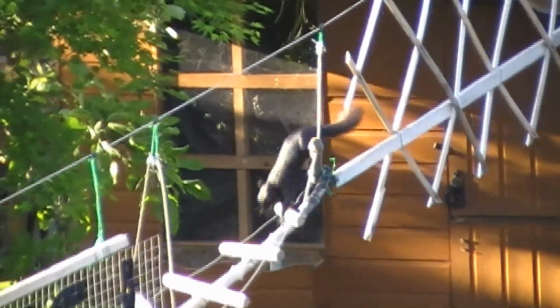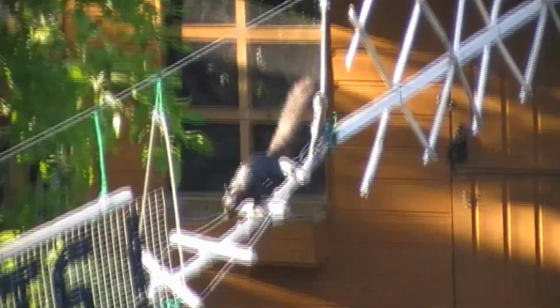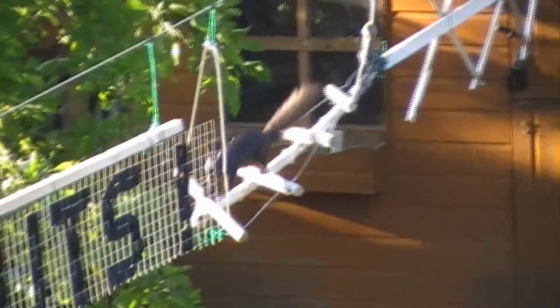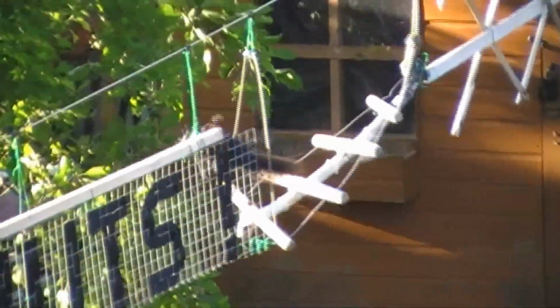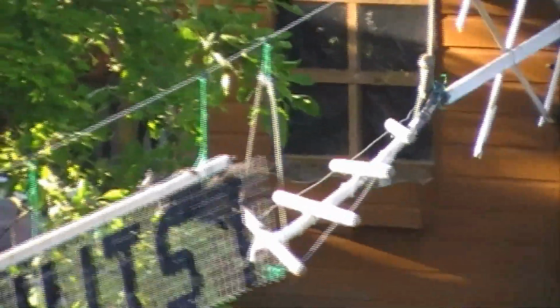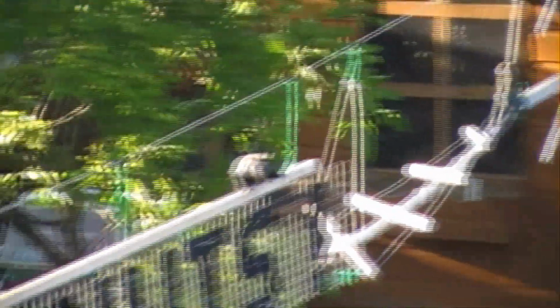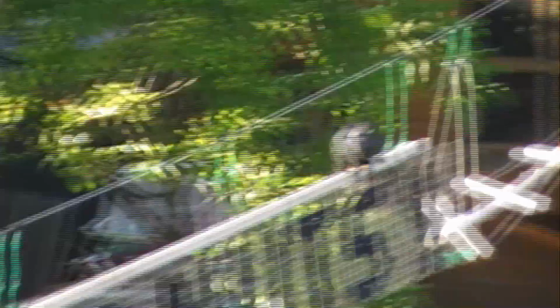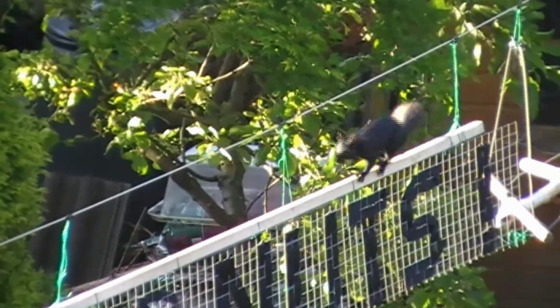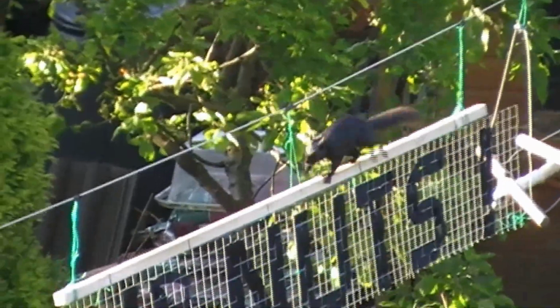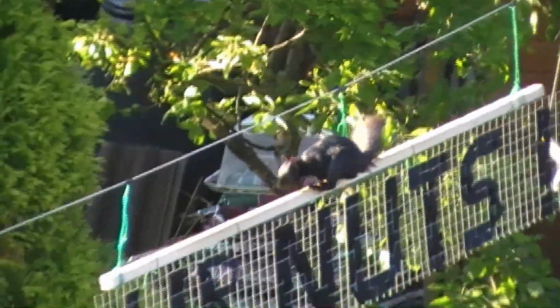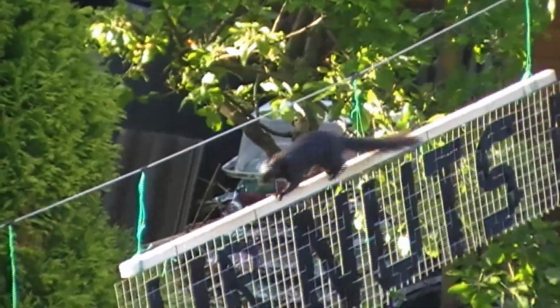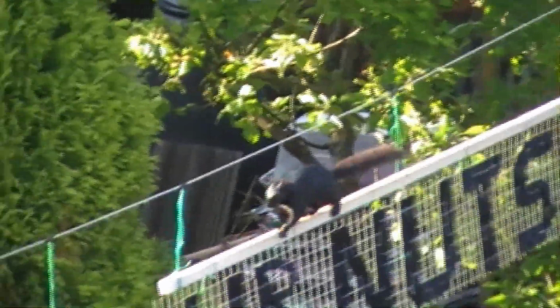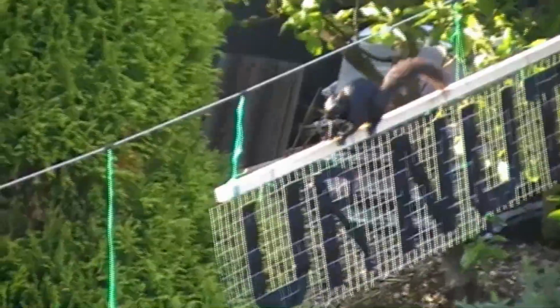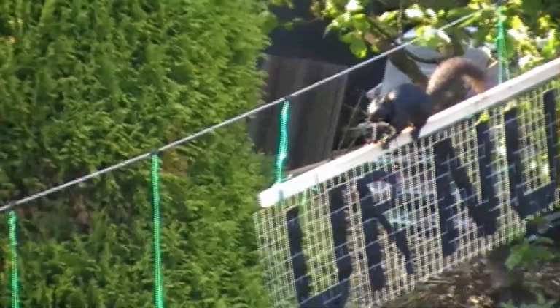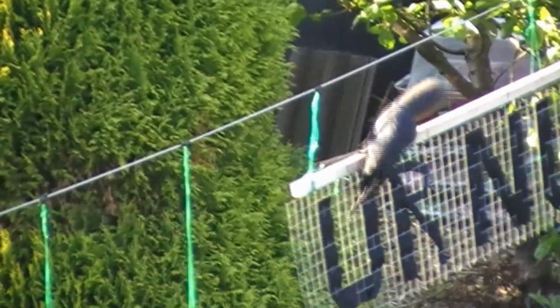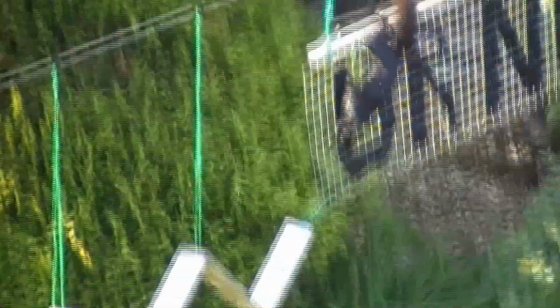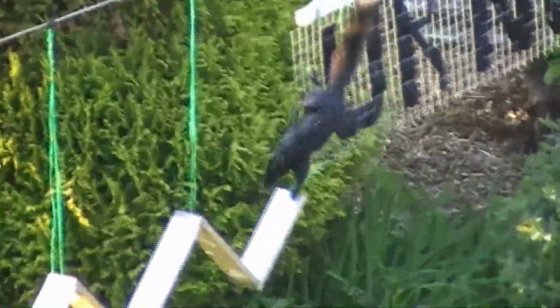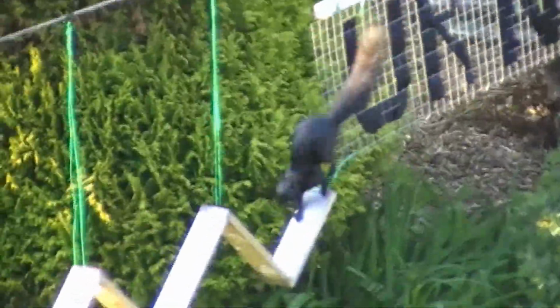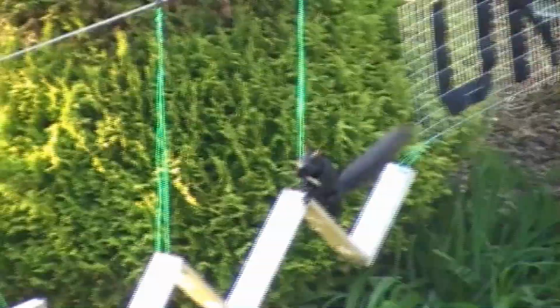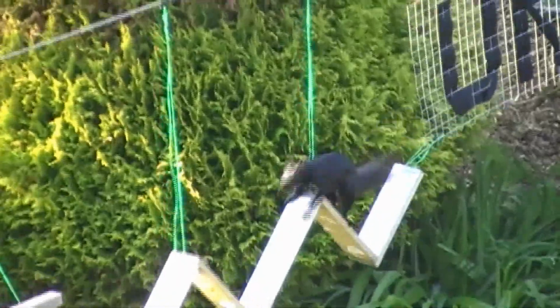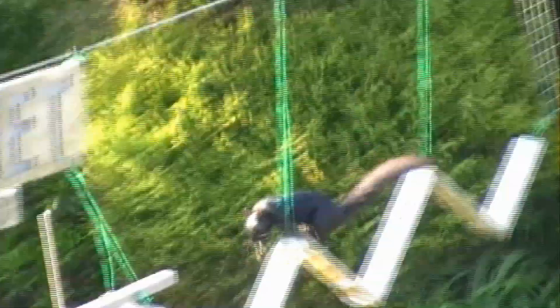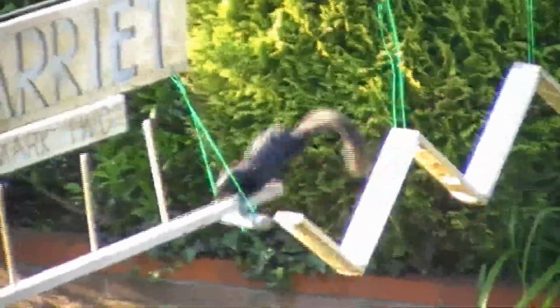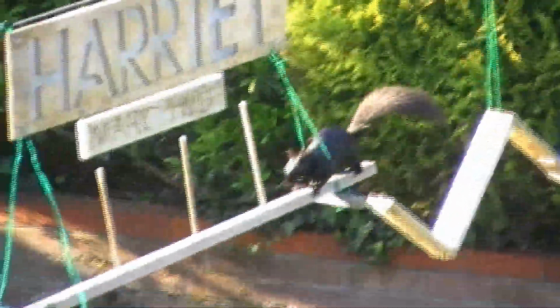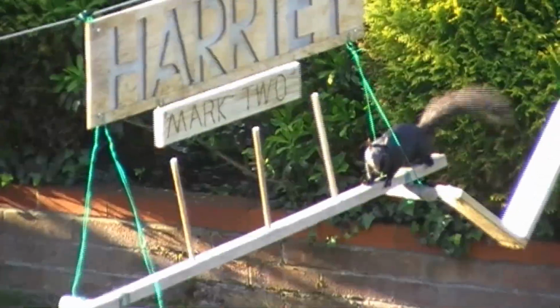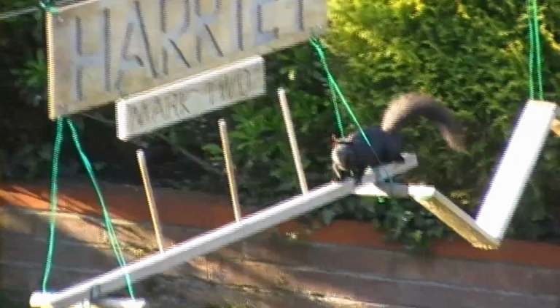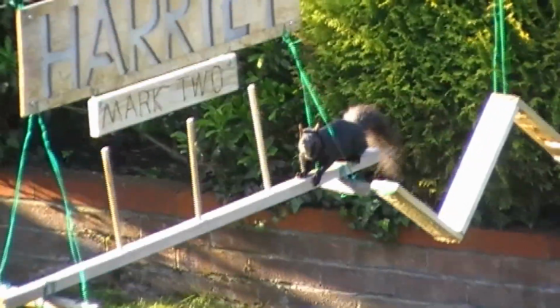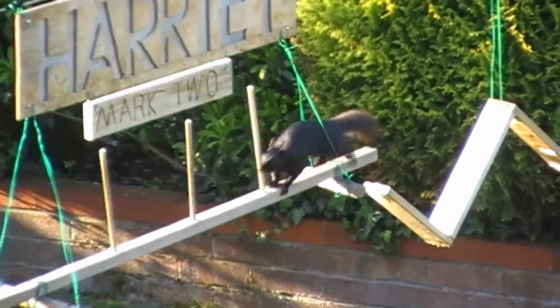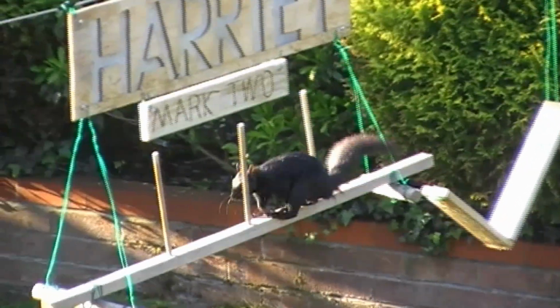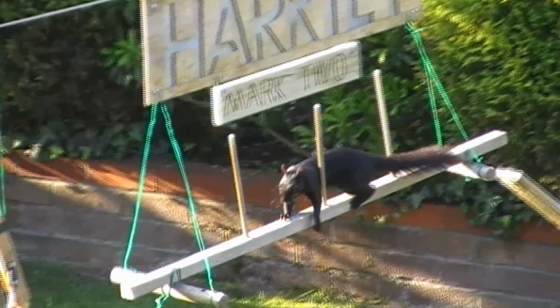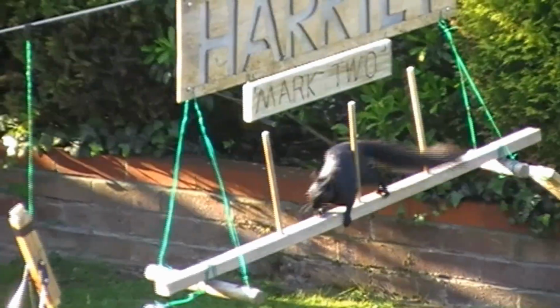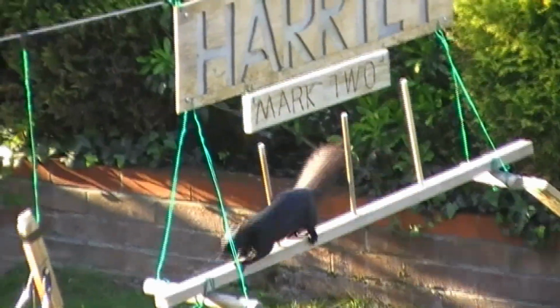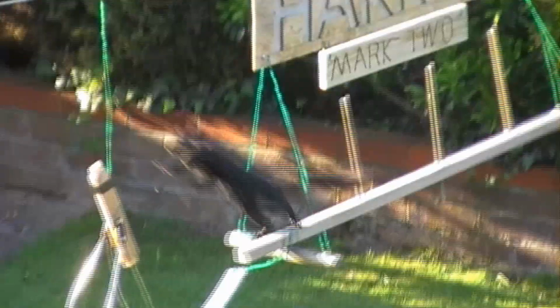Onto the rickety bridge. Wow, look at this. This is Olympic Squirrel. Along the top balance. Down the scramble. Over the zigzag. My word. This is like a sprint squirrel. Weave in. Weave out.